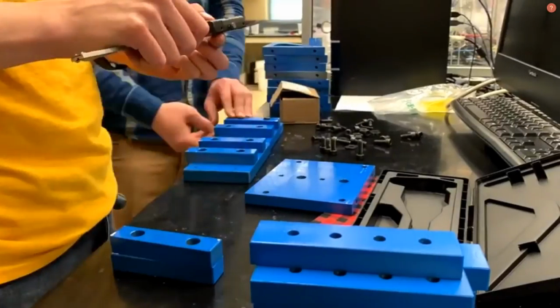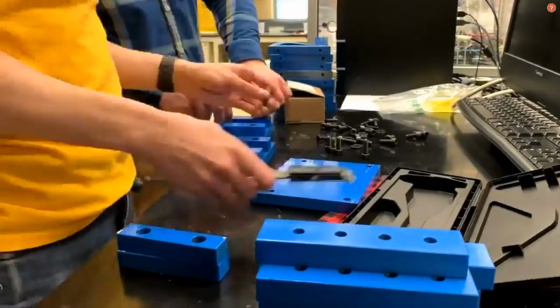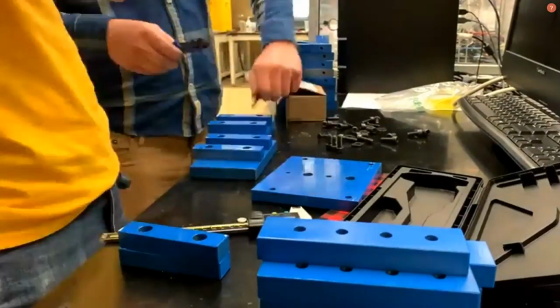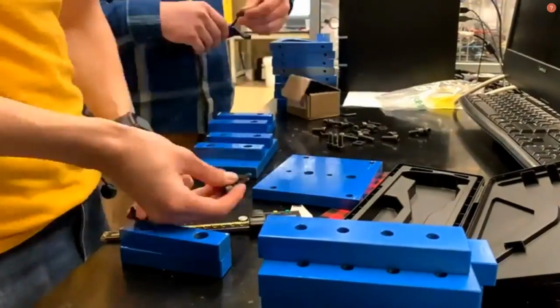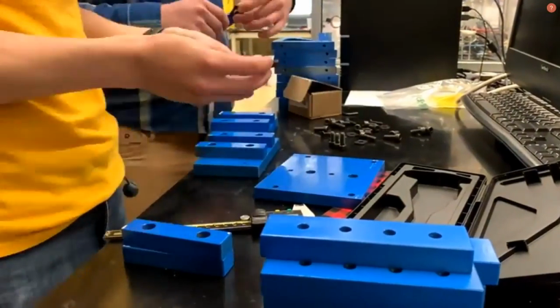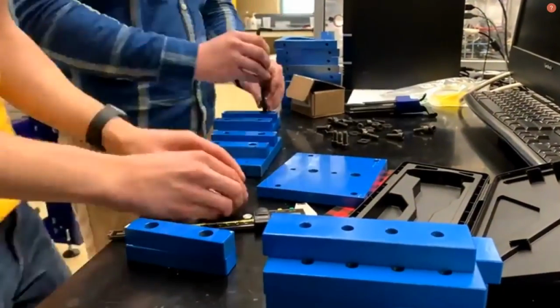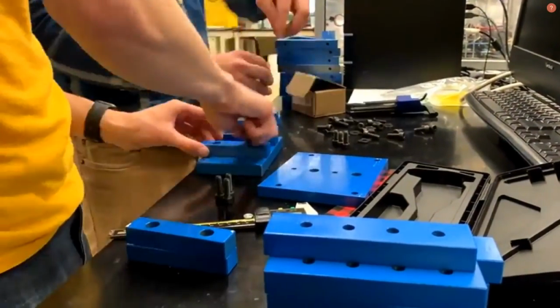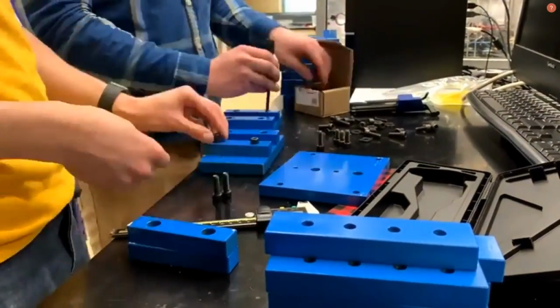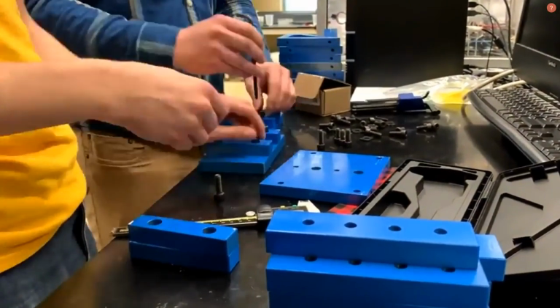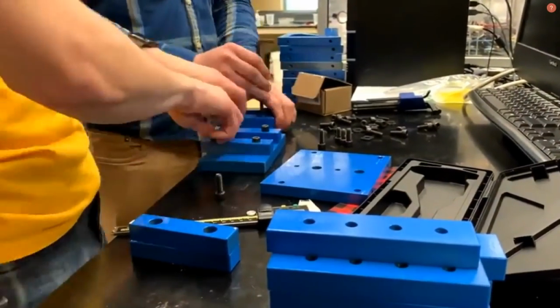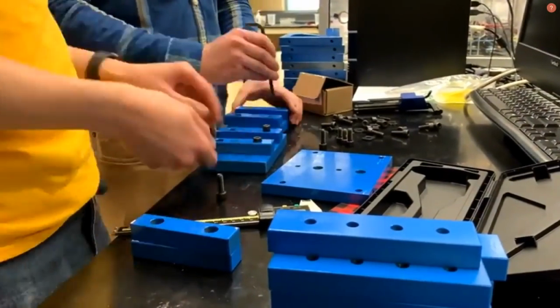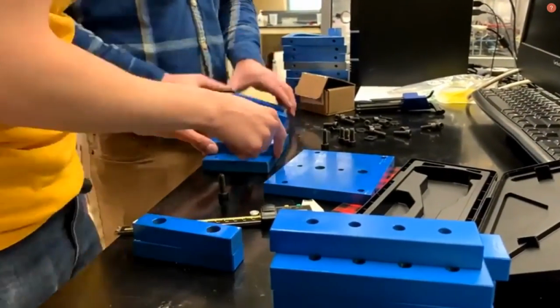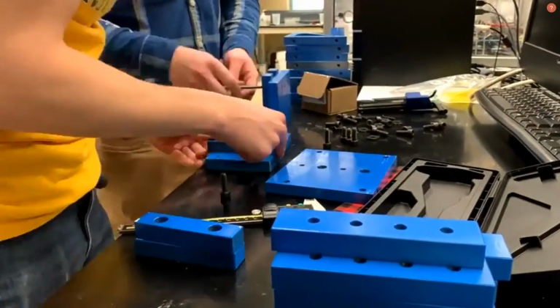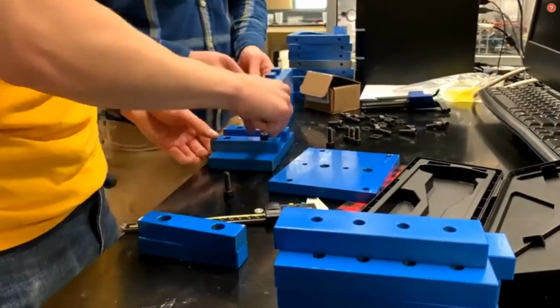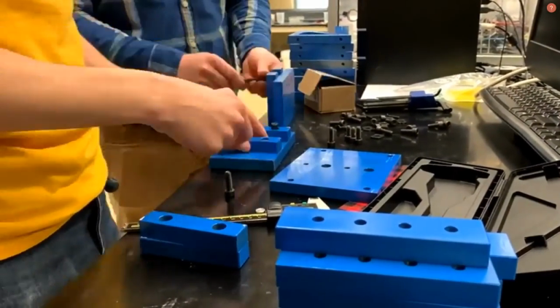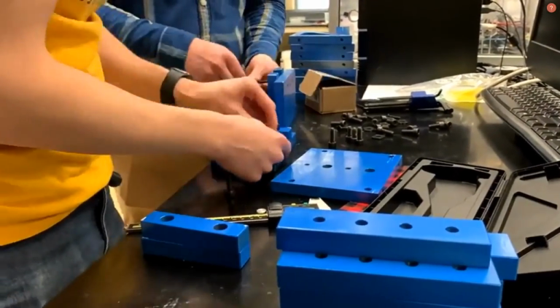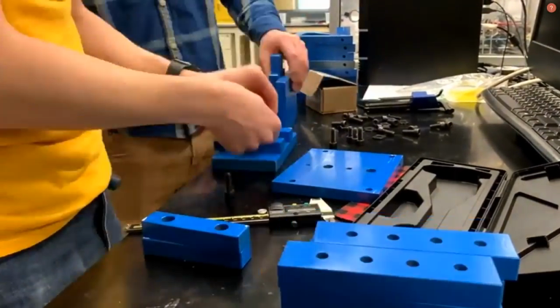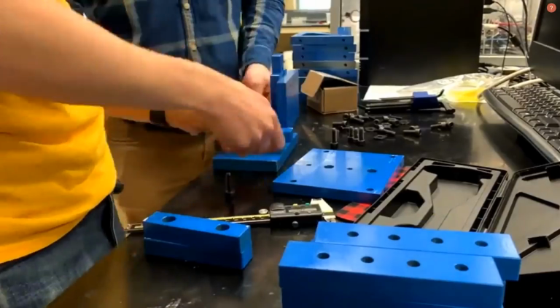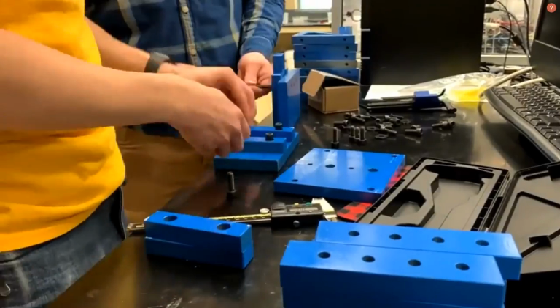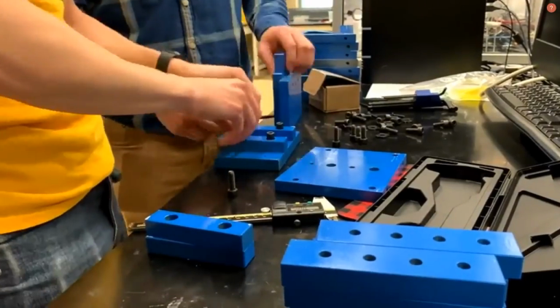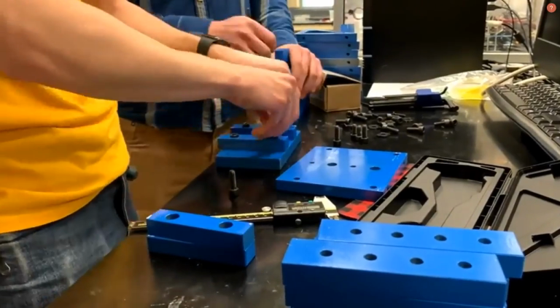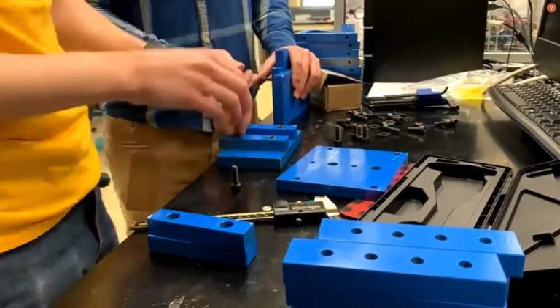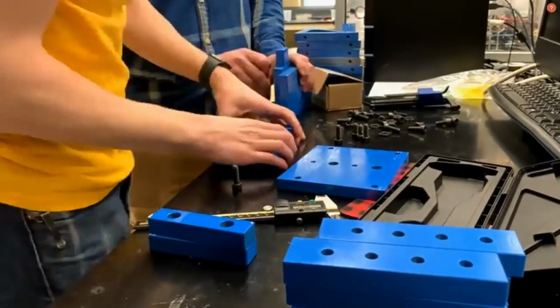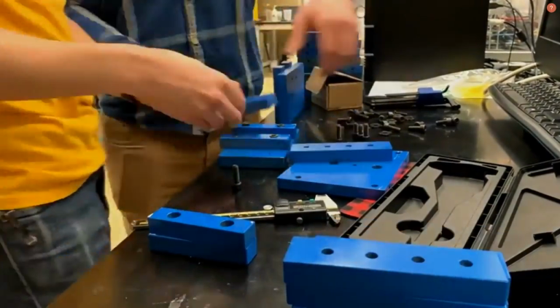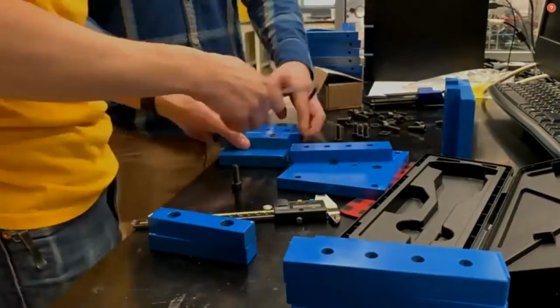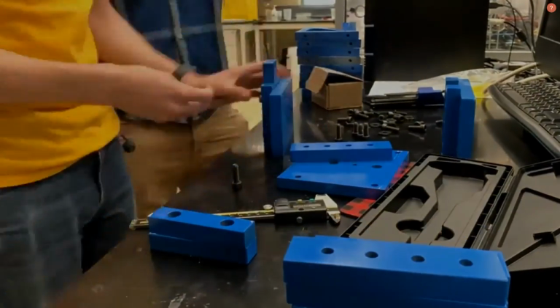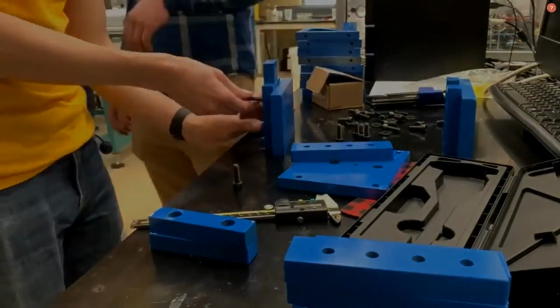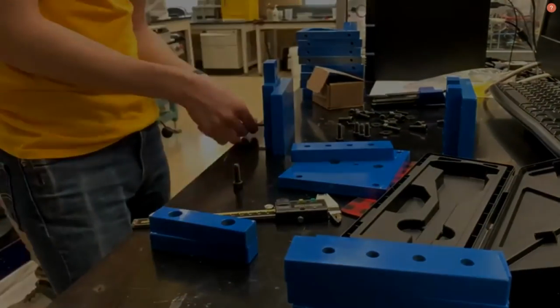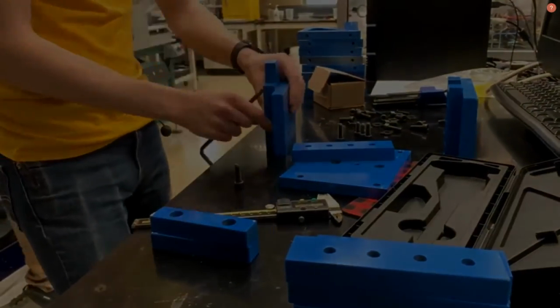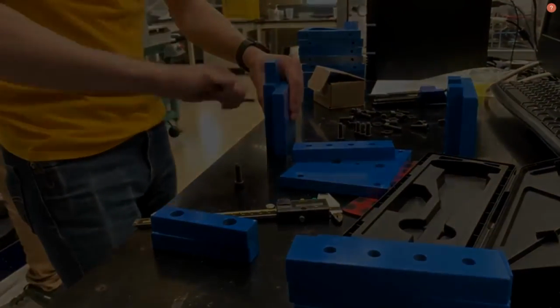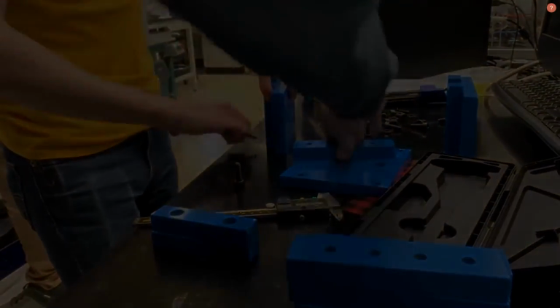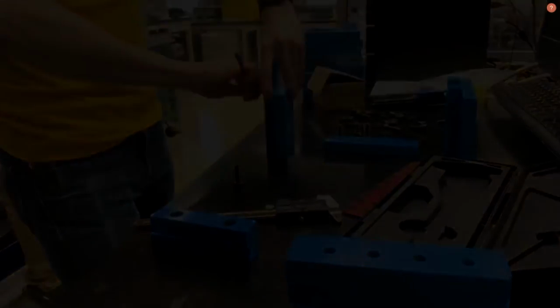Once the parts were machined, they were spray painted and assembled at the lab. Once assembled, the brackets were then test fitted onto the machine to ensure fit and finish.